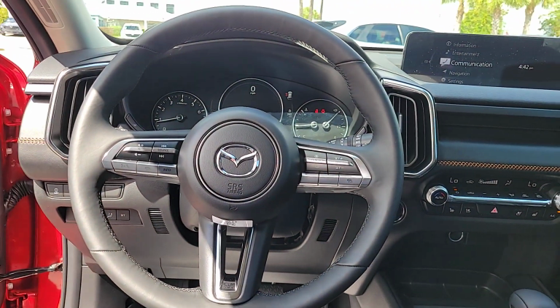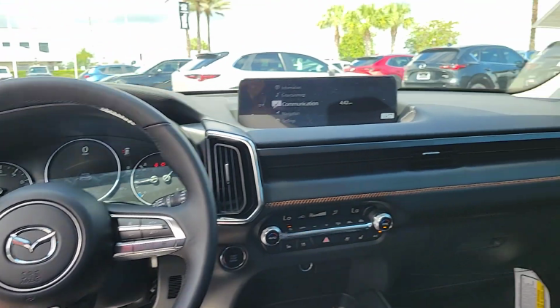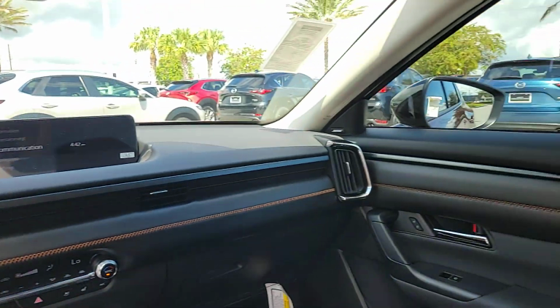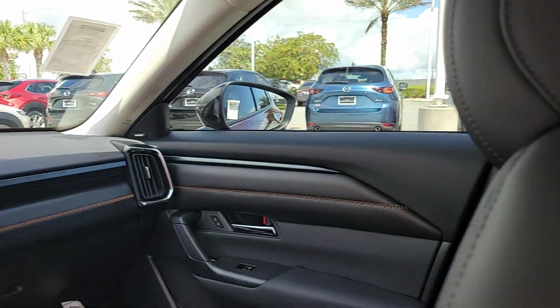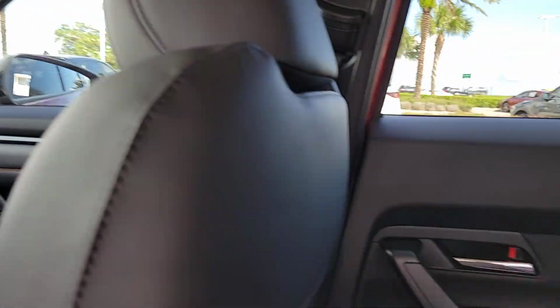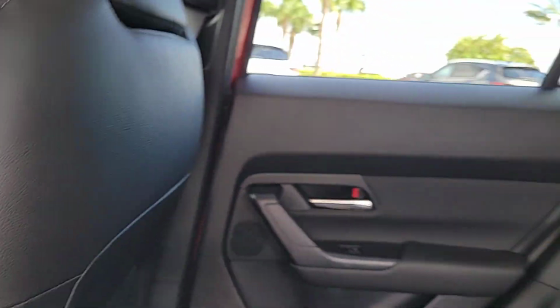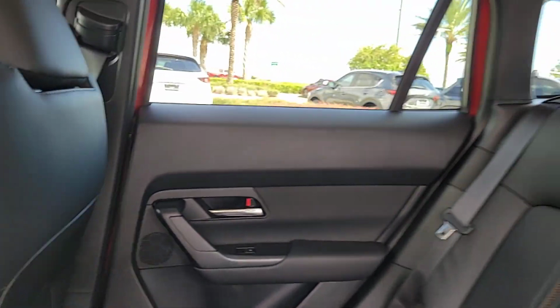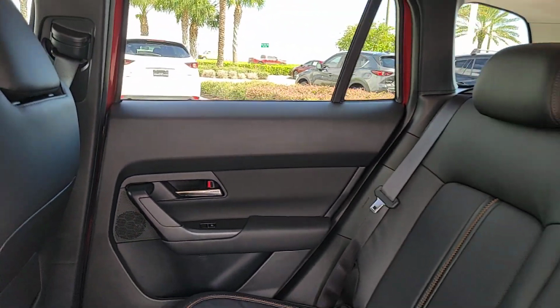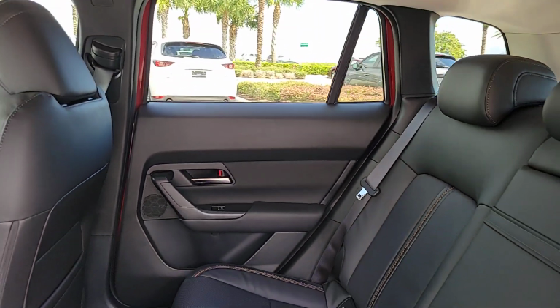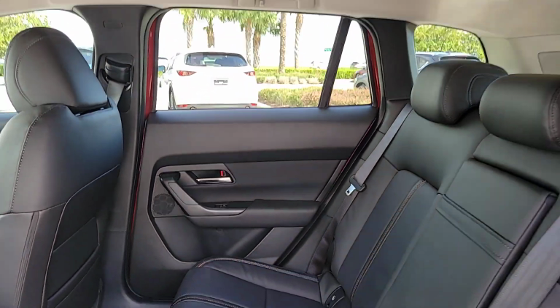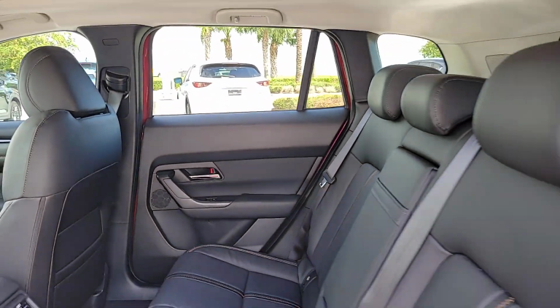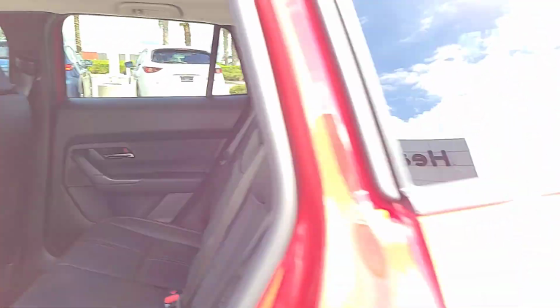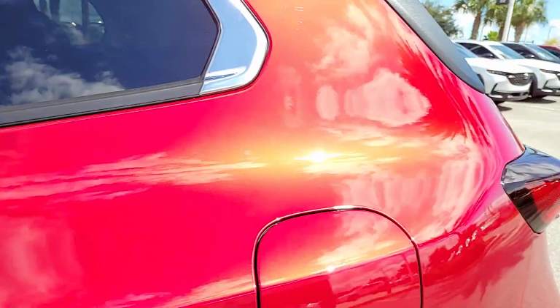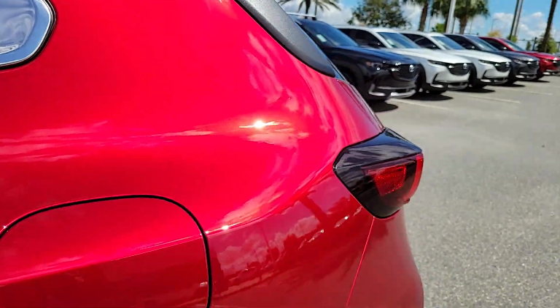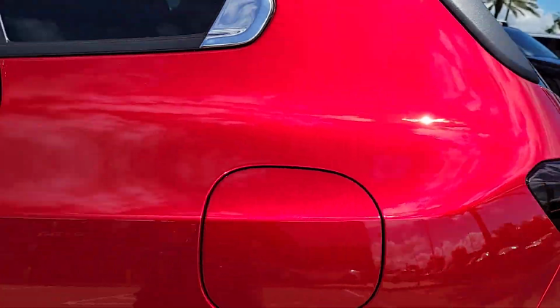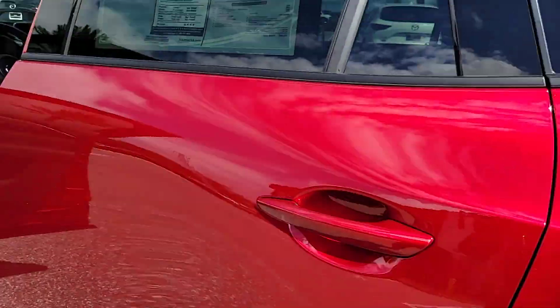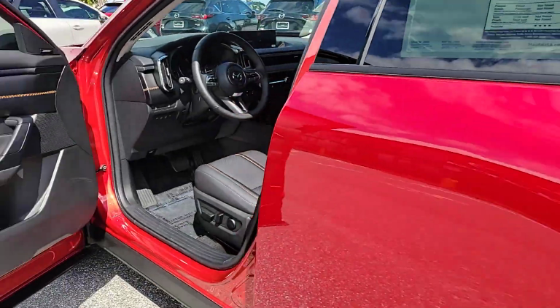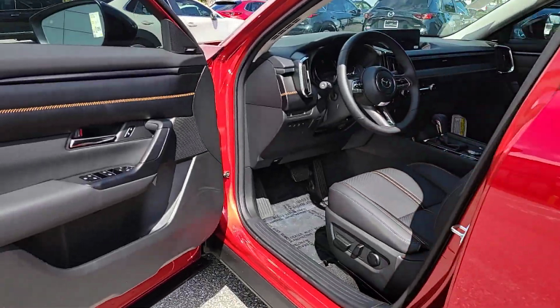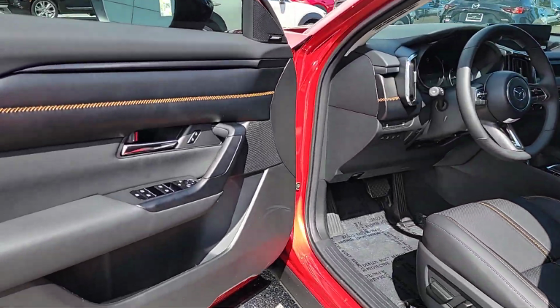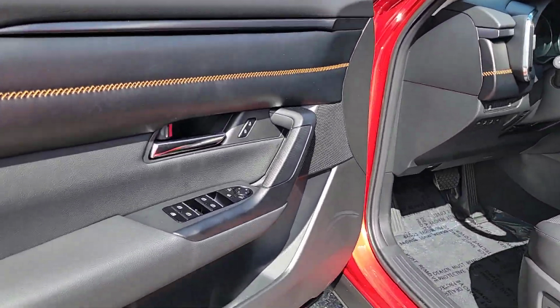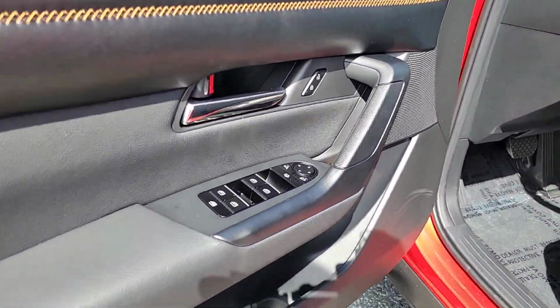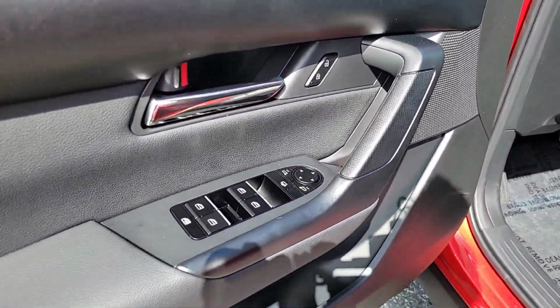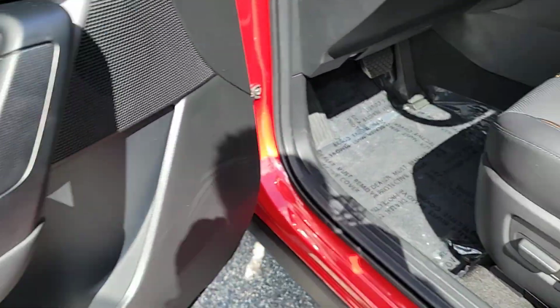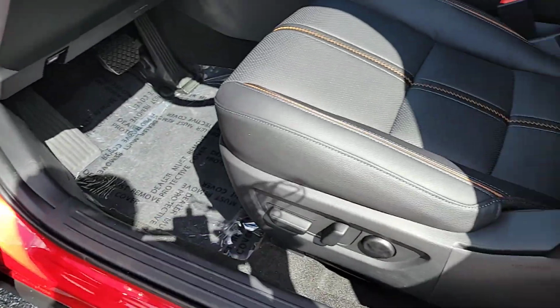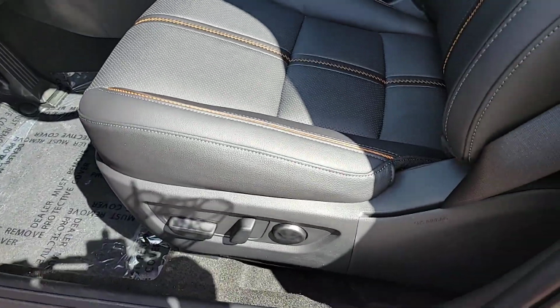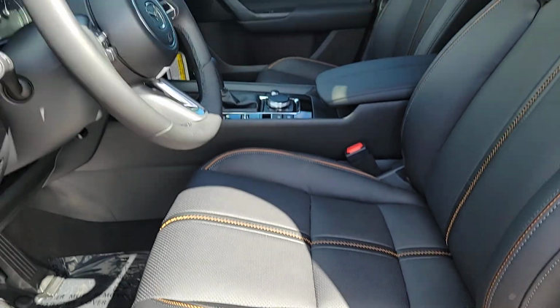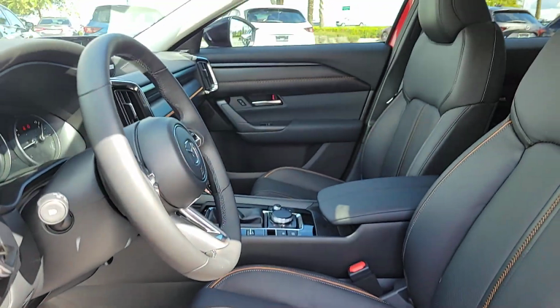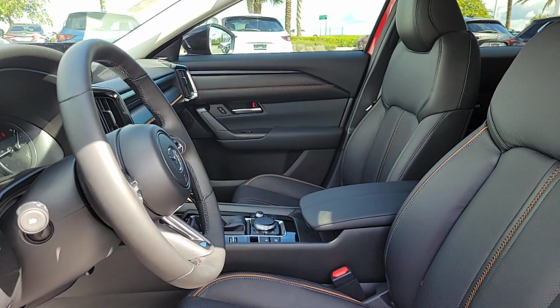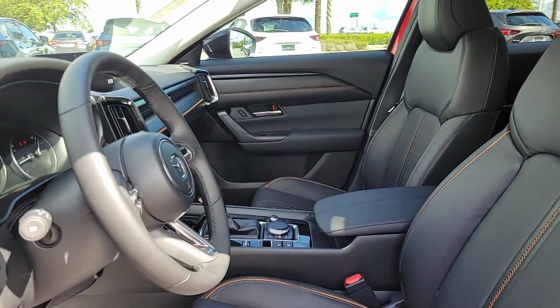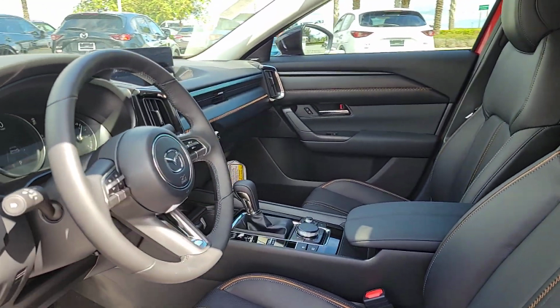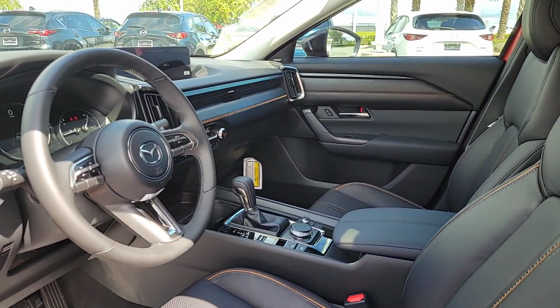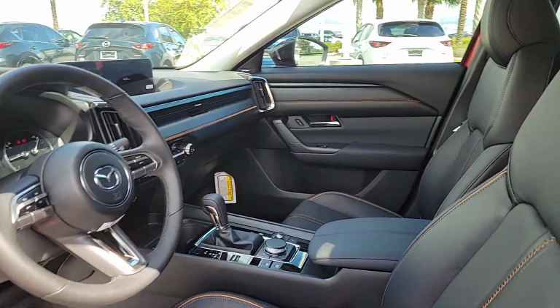Apple CarPlay and or Android Auto. Head-up display. Heated and or cooled front seats. Heated driver's seat. Keyless entry. Moonroof. Heated mirrors. Backup camera. Satellite radio. Power liftgate.